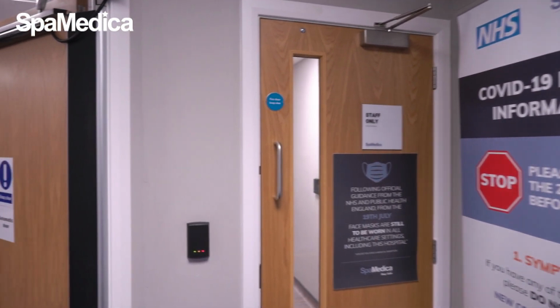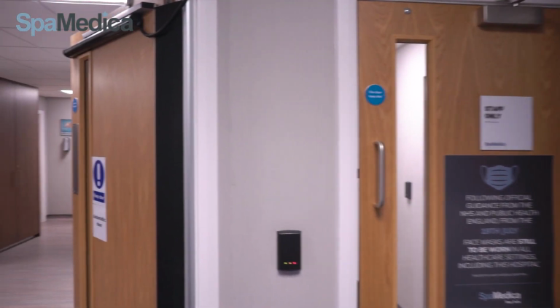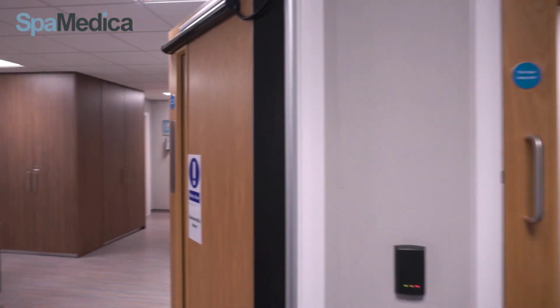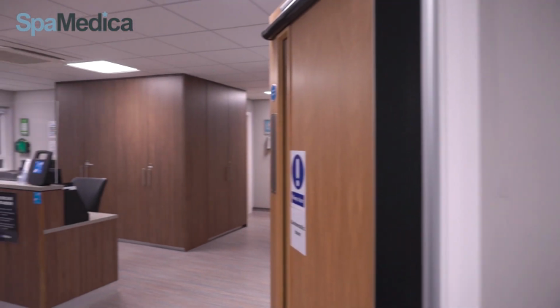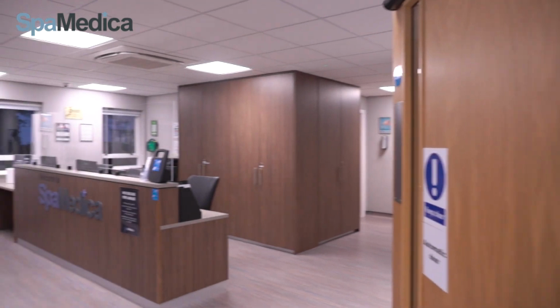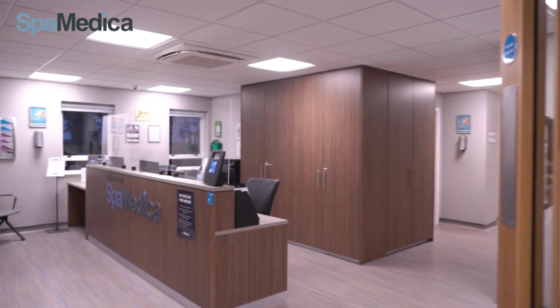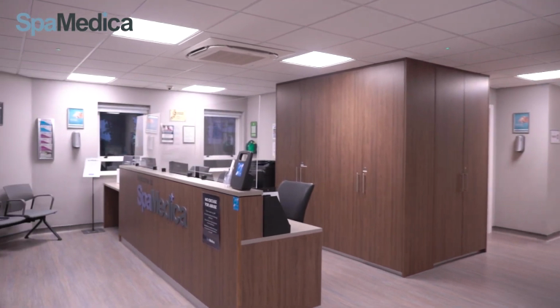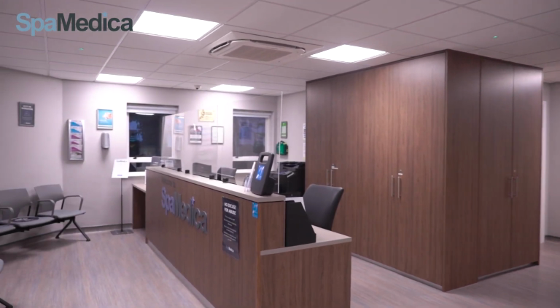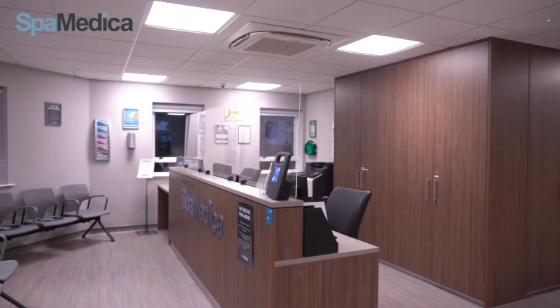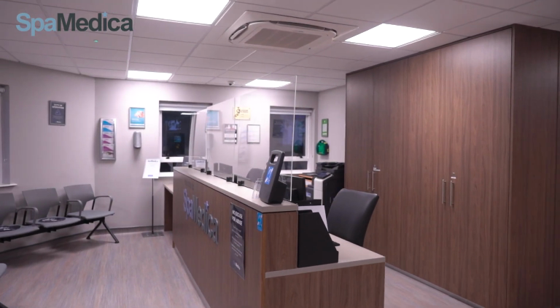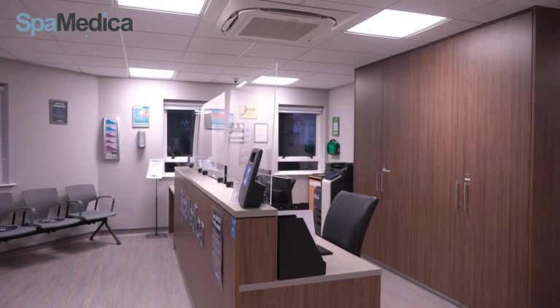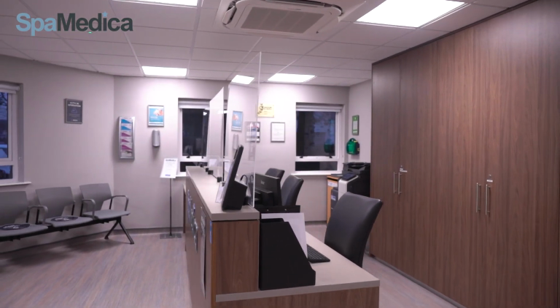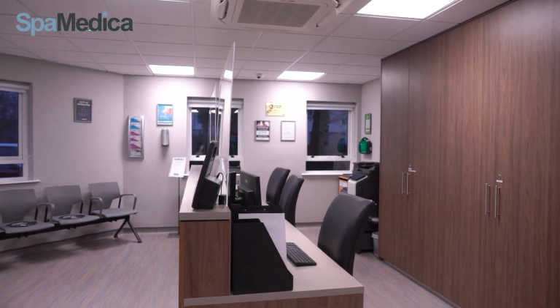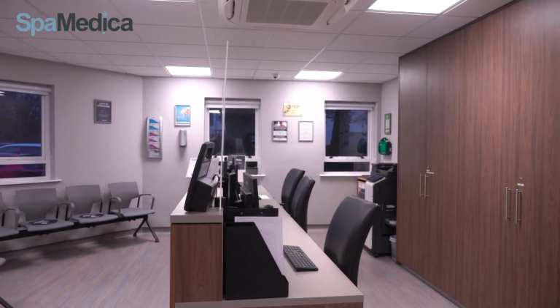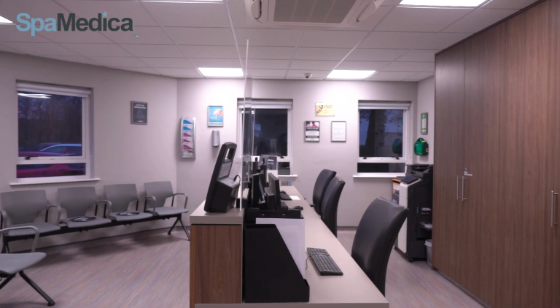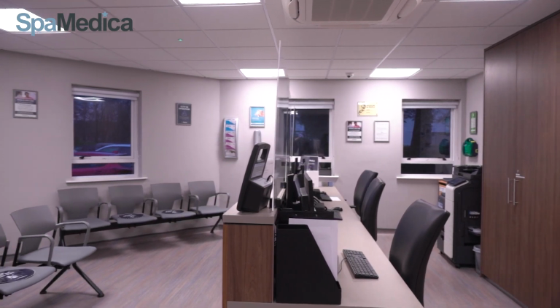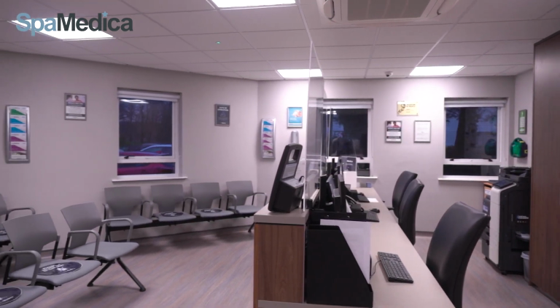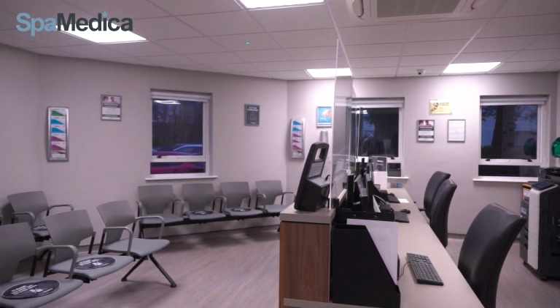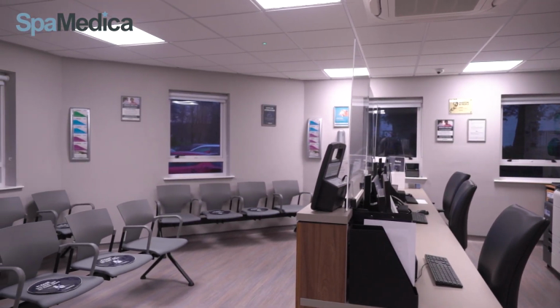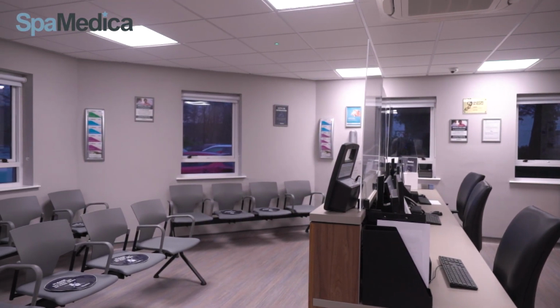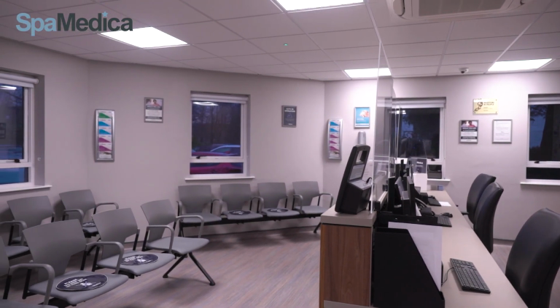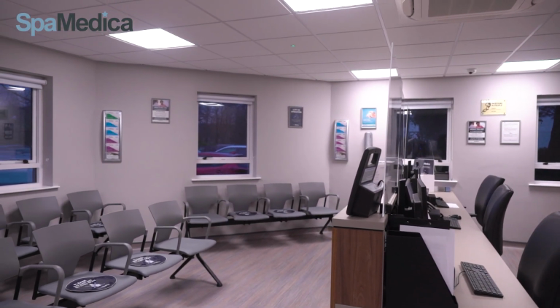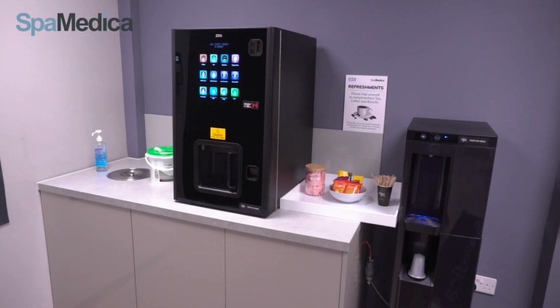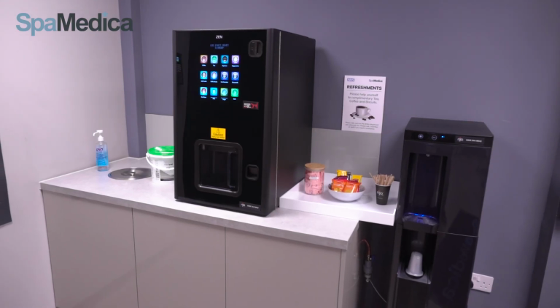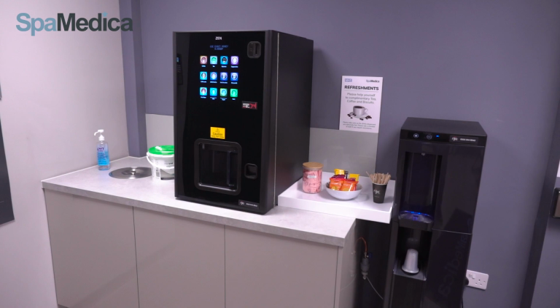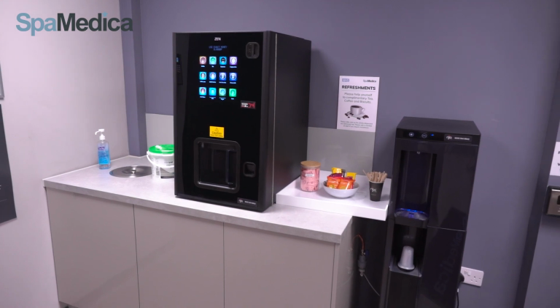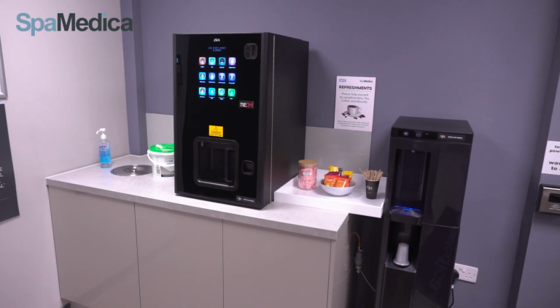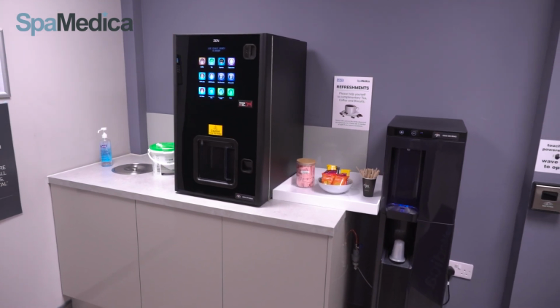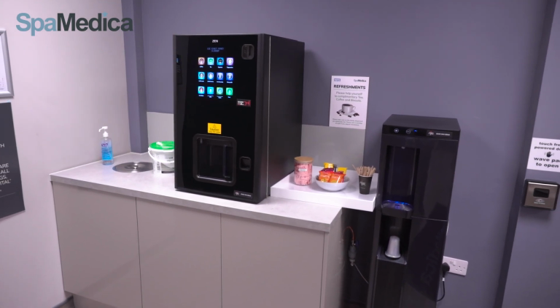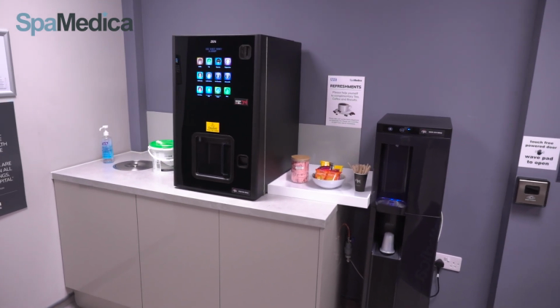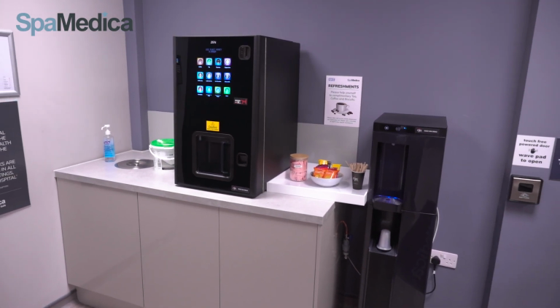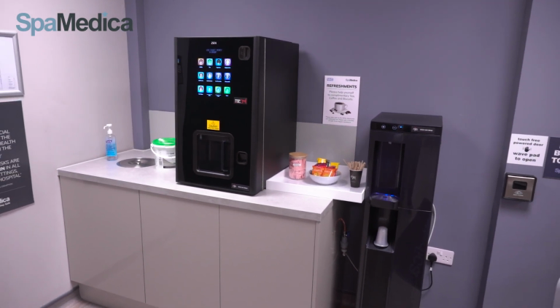Once confirmed everything is okay, we direct them to our reception to check in. At reception, everyone is greeted with a smile and offered our free refreshments – teas, coffees, water and biscuits.